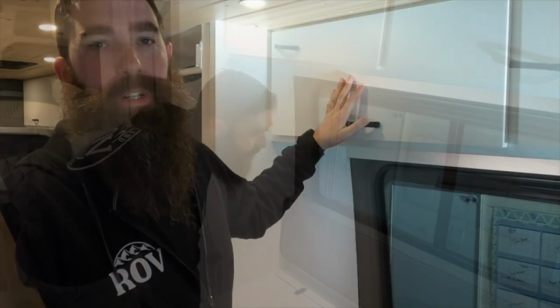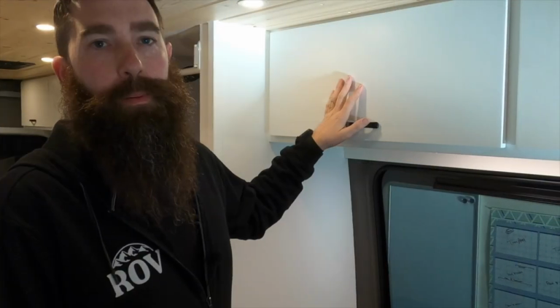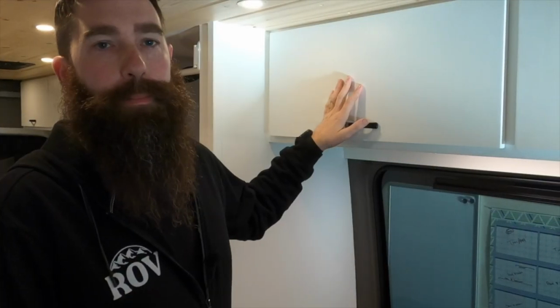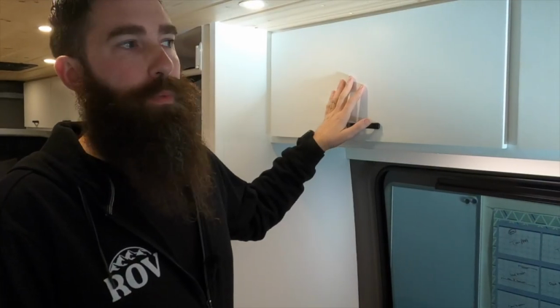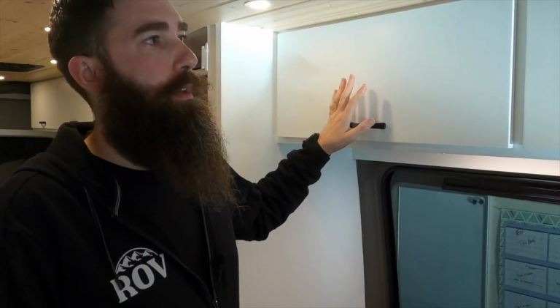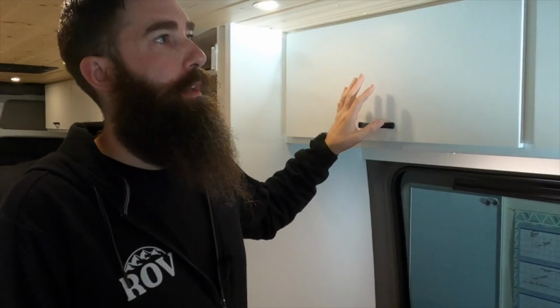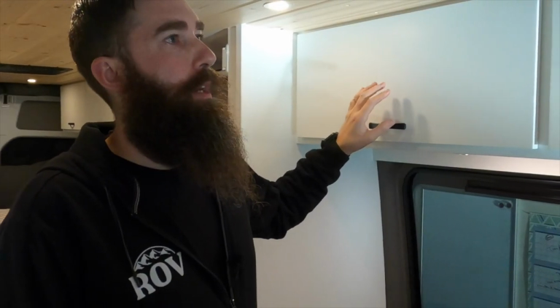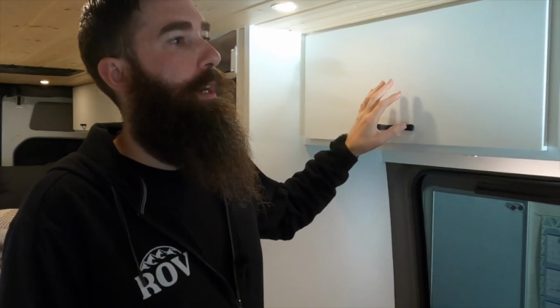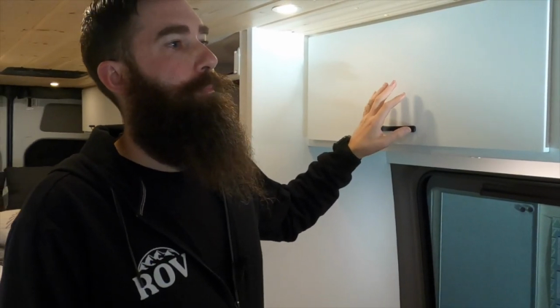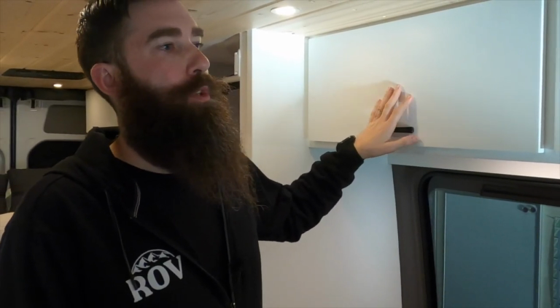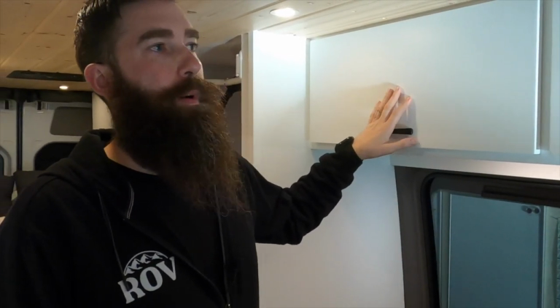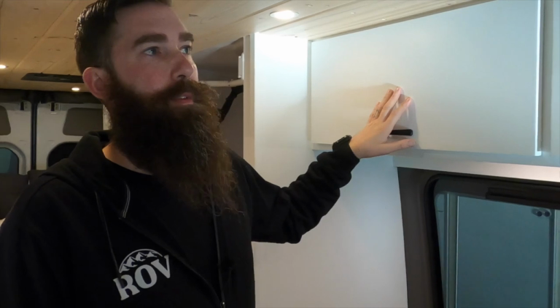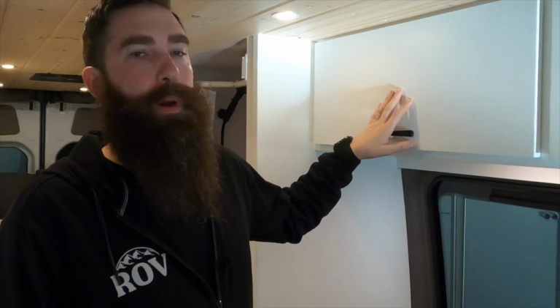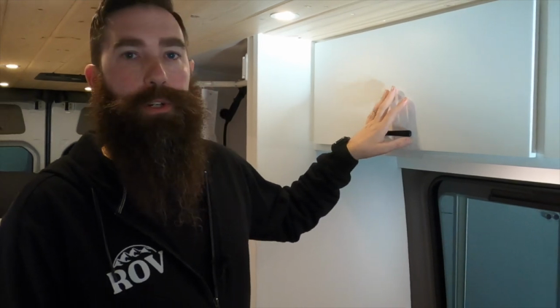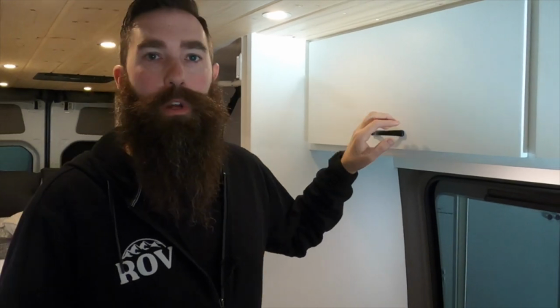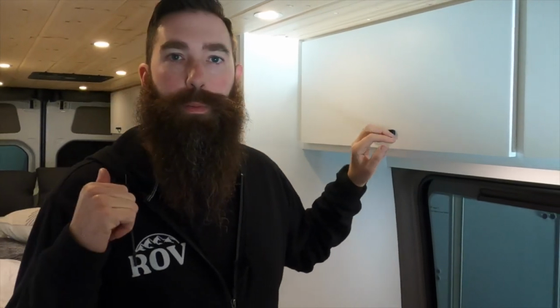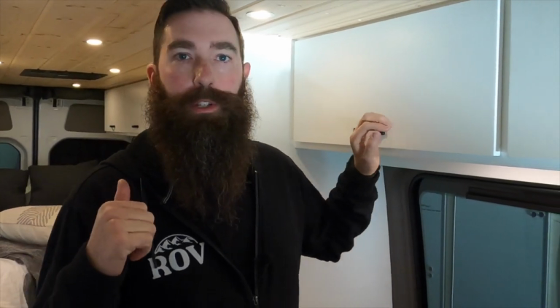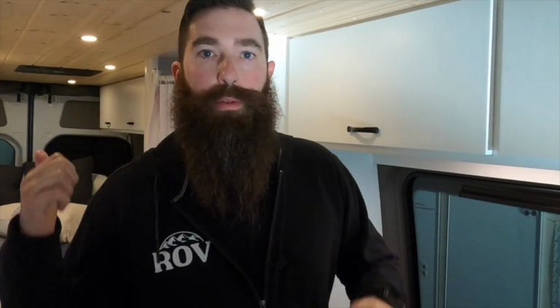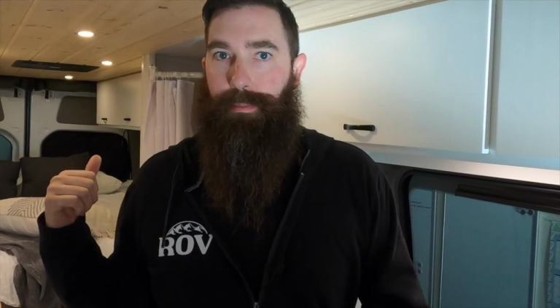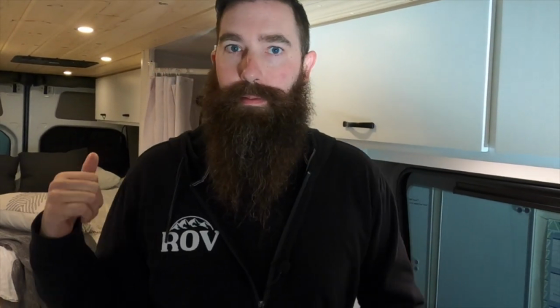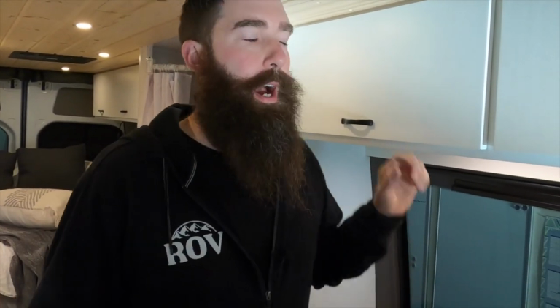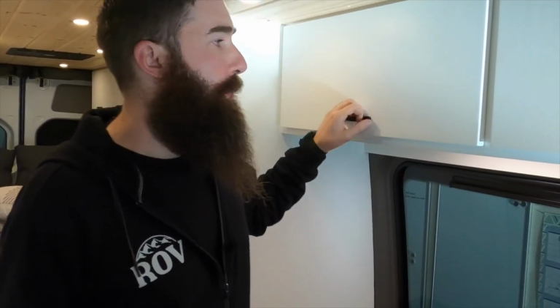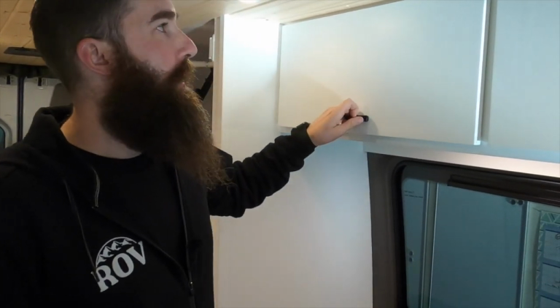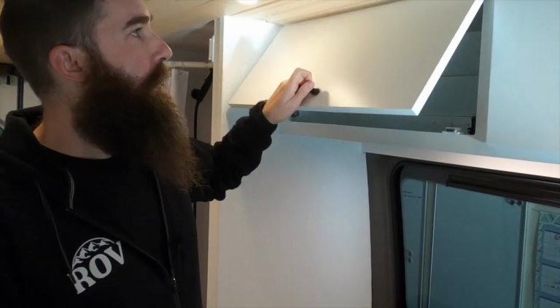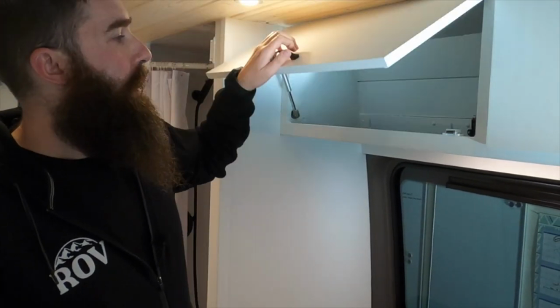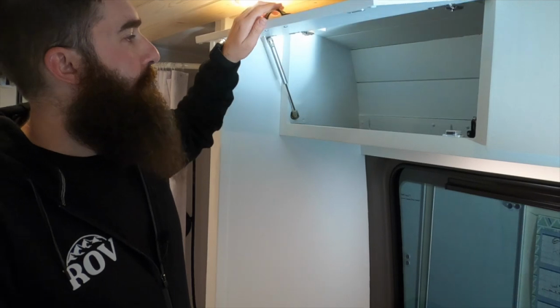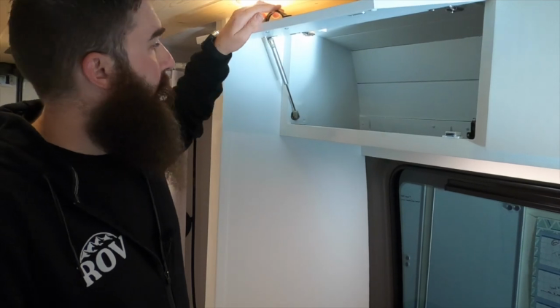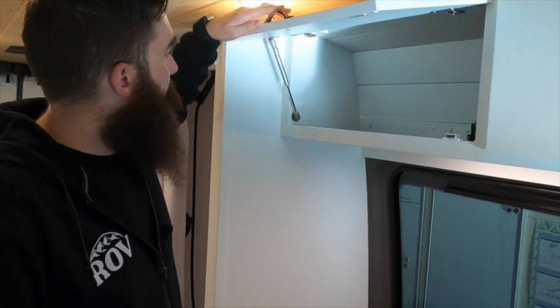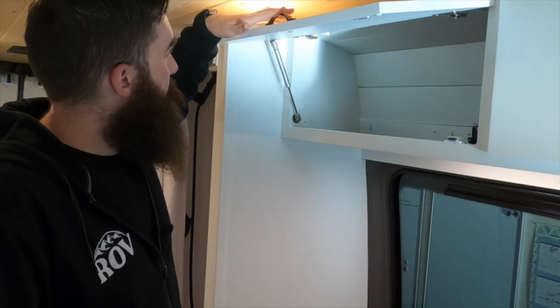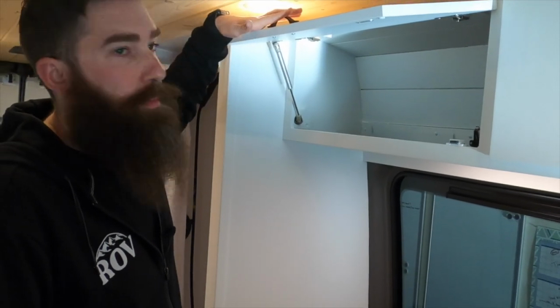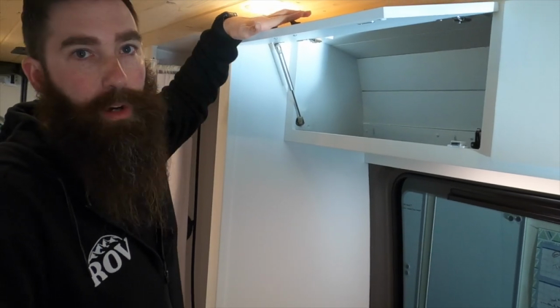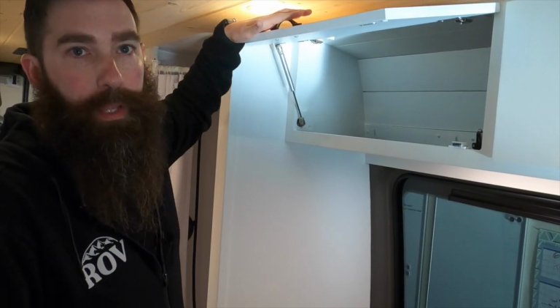On the upper cabinets, we did two above the bench, two above the kitchen, and three above the actual bed. Magnetic latches, pneumatic opening, lights underneath.